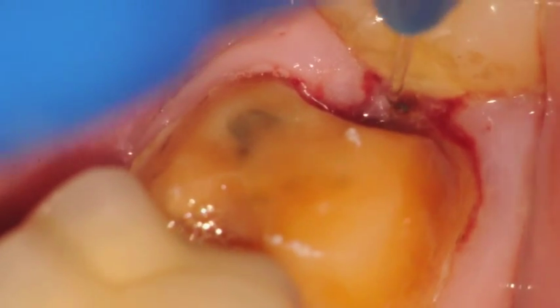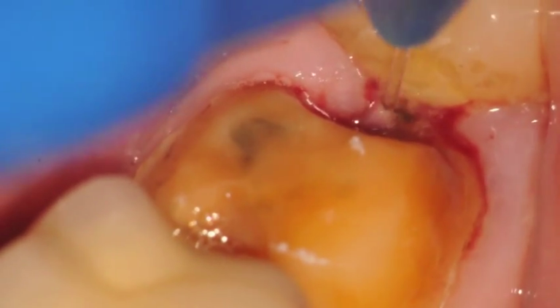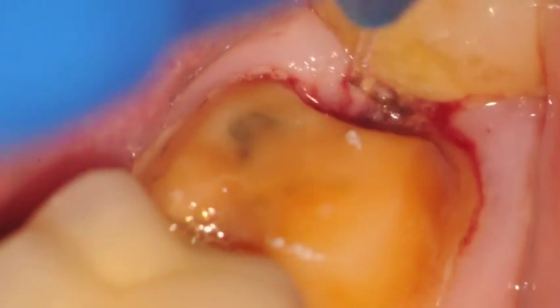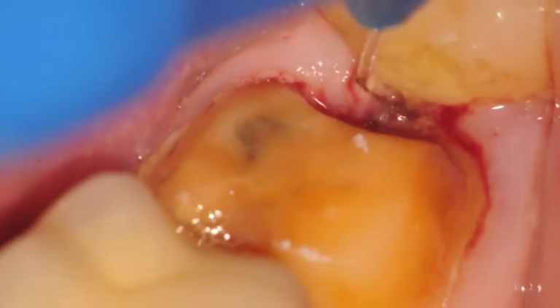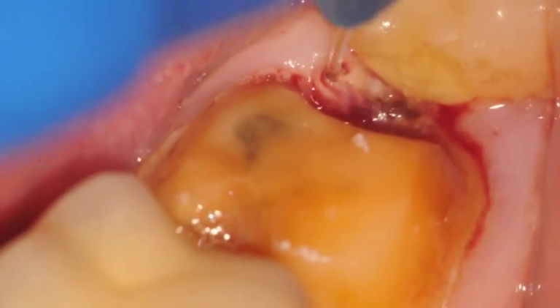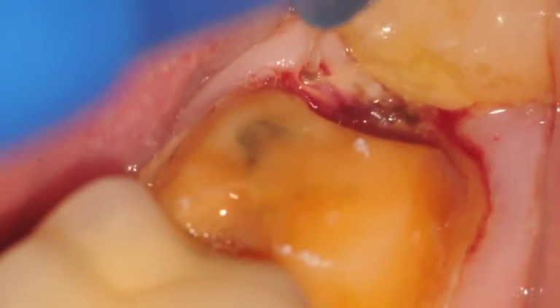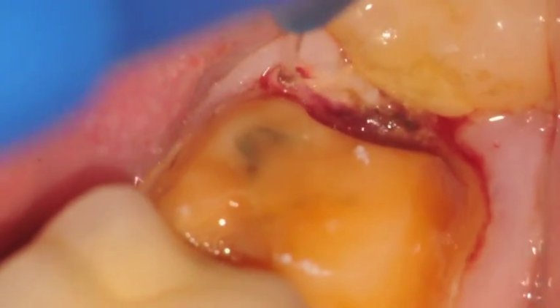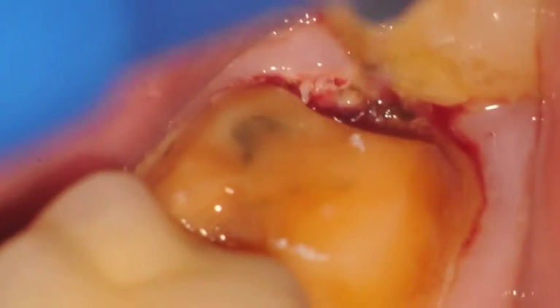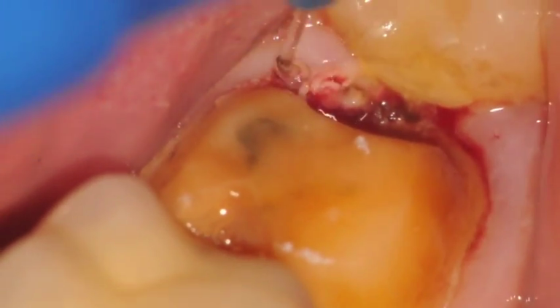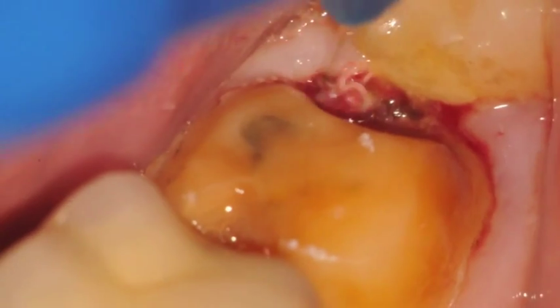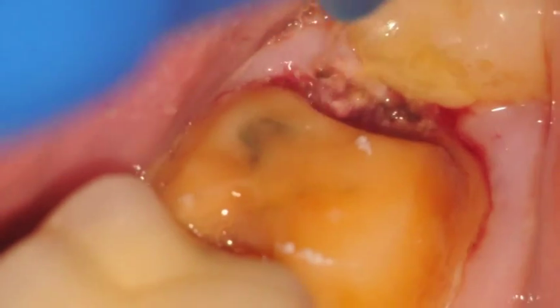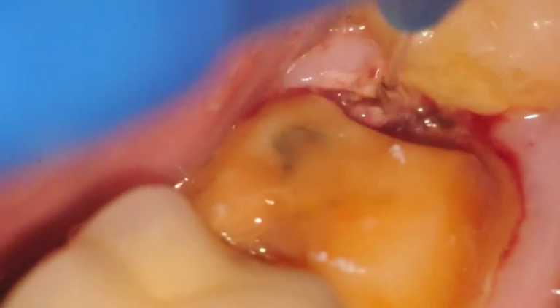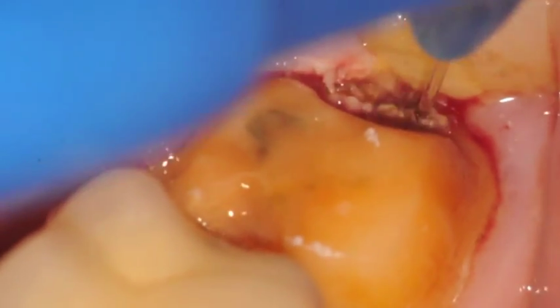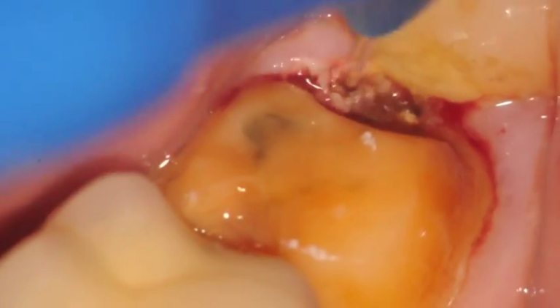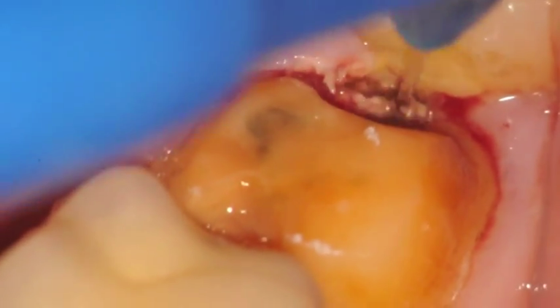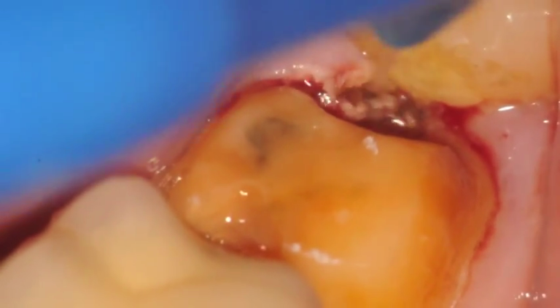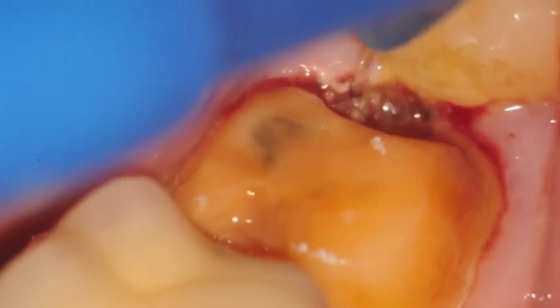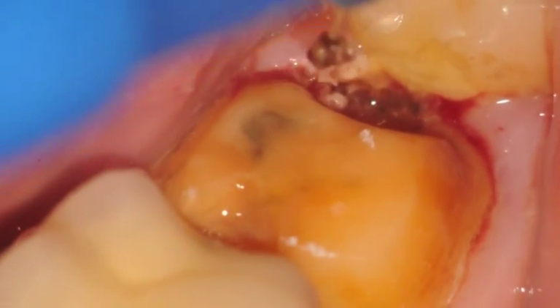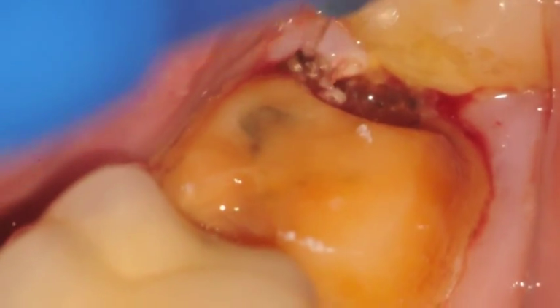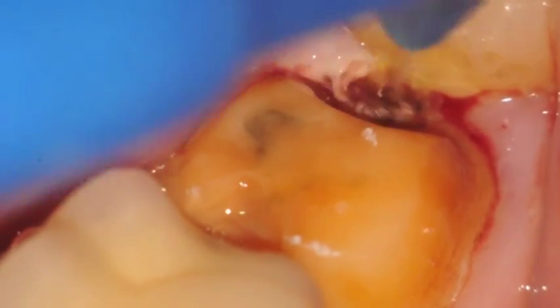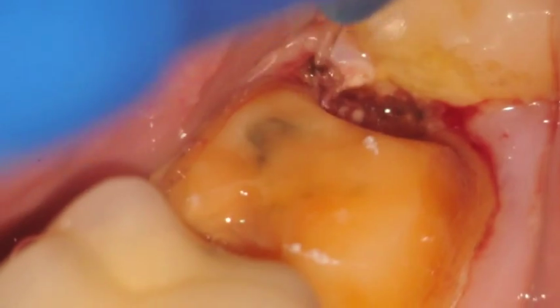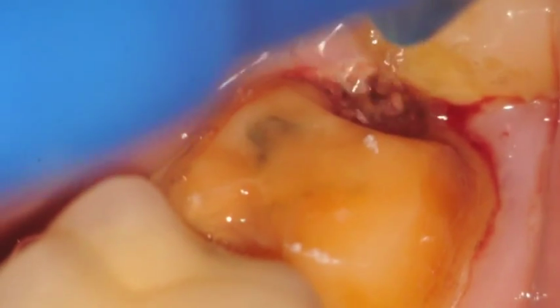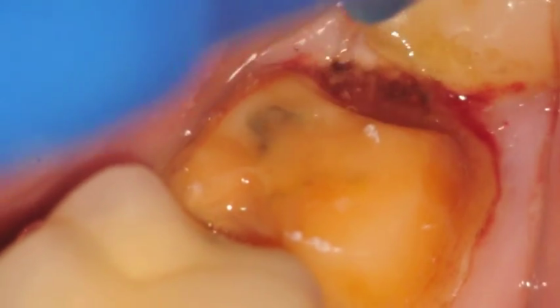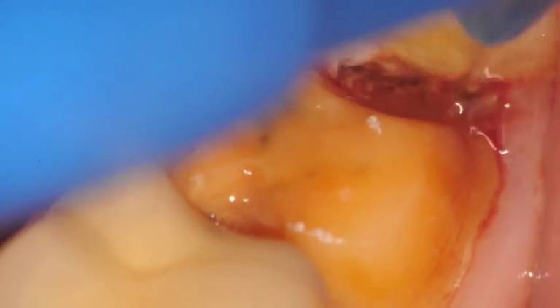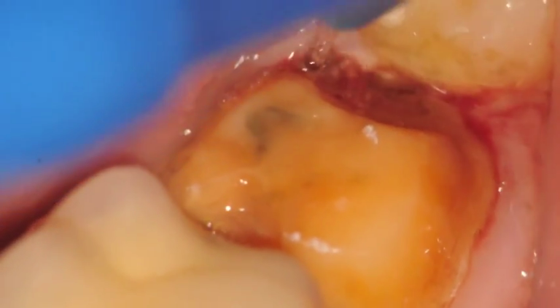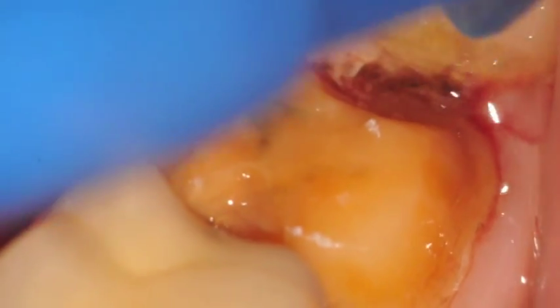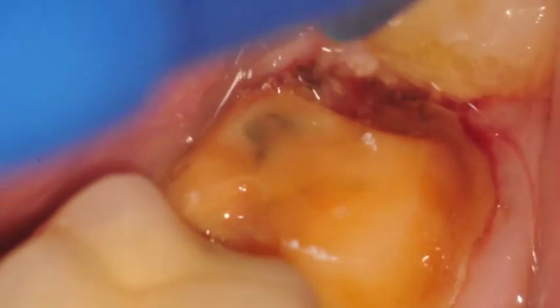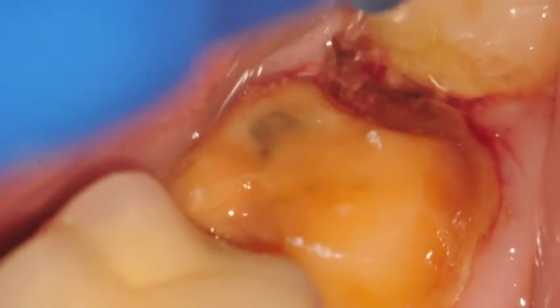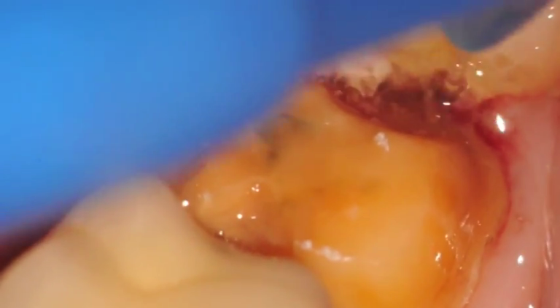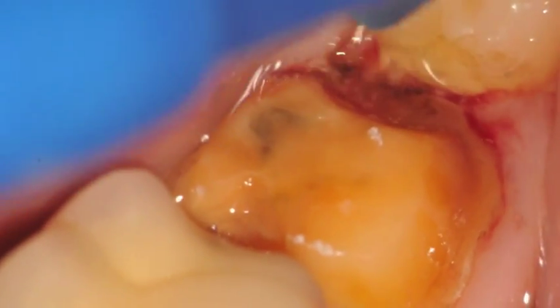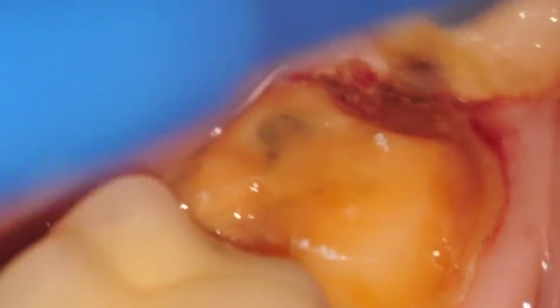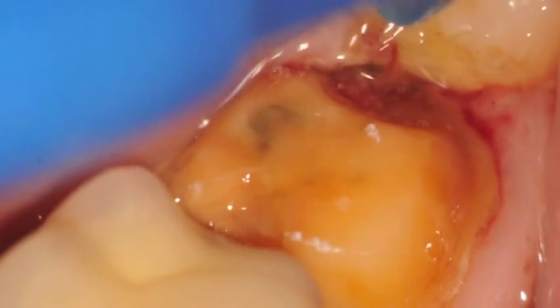So you just initiate it, and in a short dragging motion, you can remove the tissue at the distal aspect of the crown margin. This will allow you to re-cement the temporary crown on without having tissue in the way.